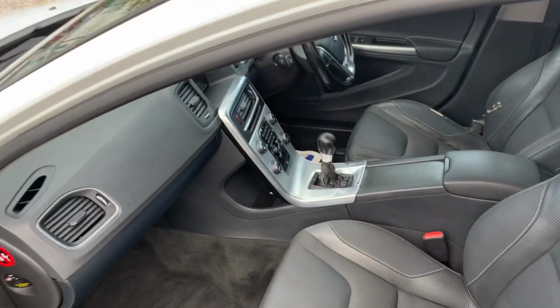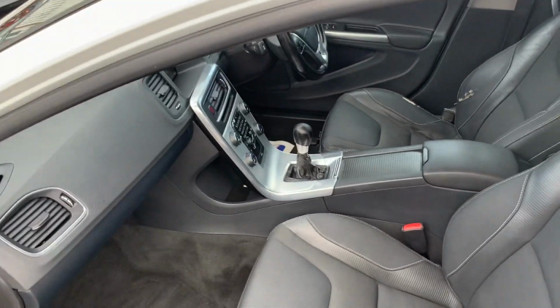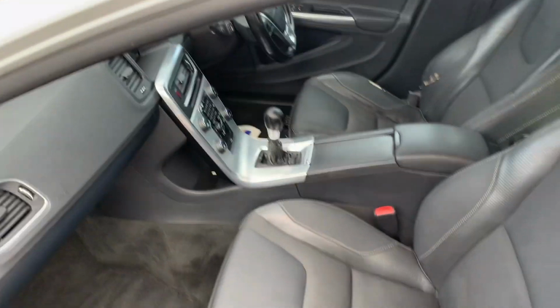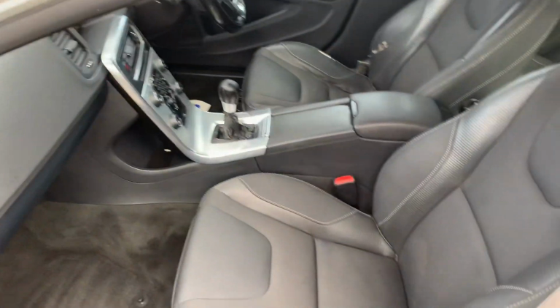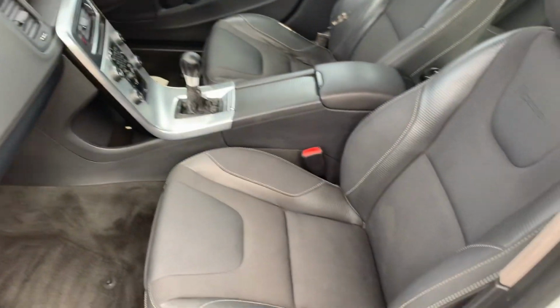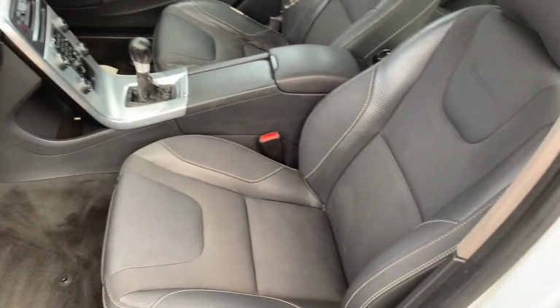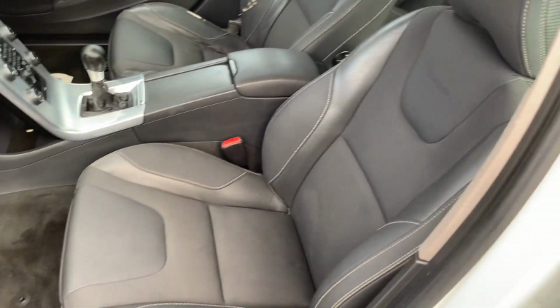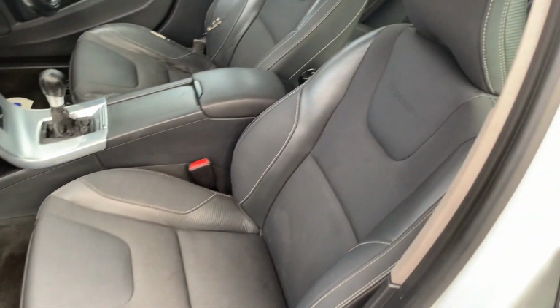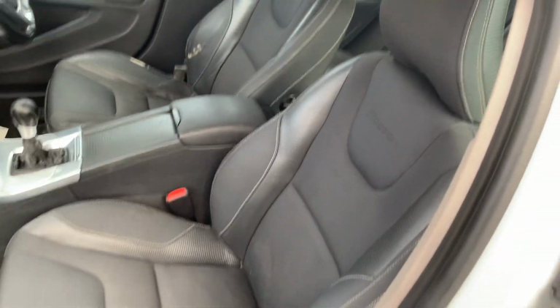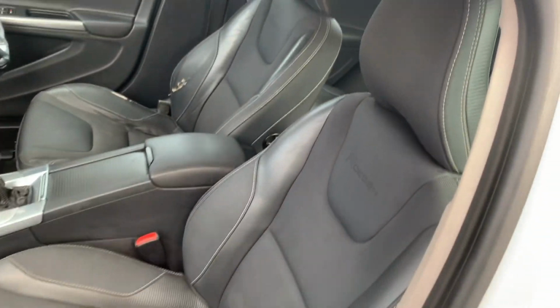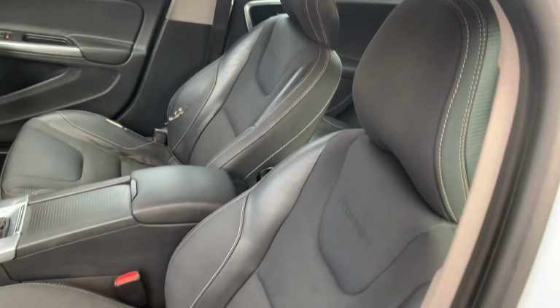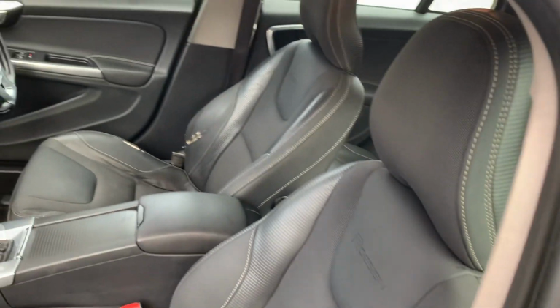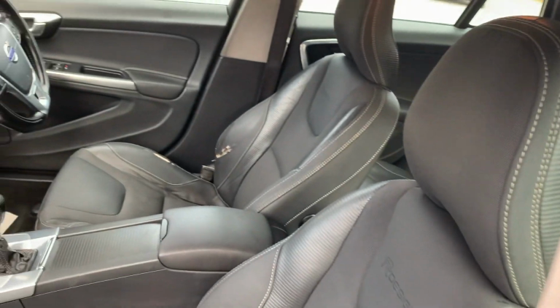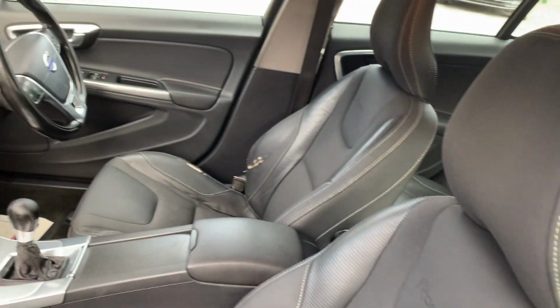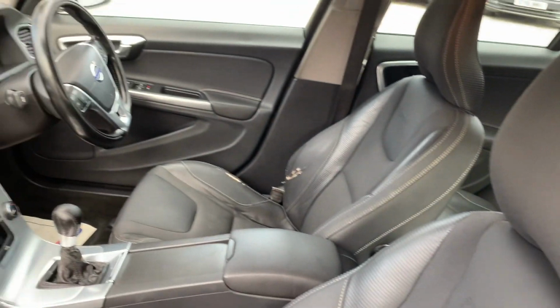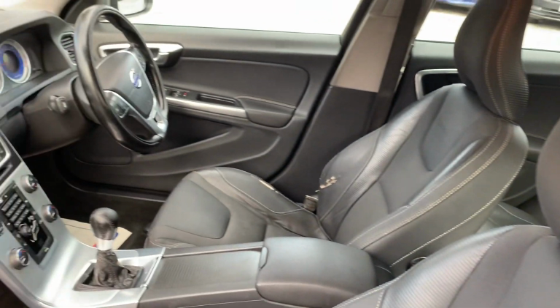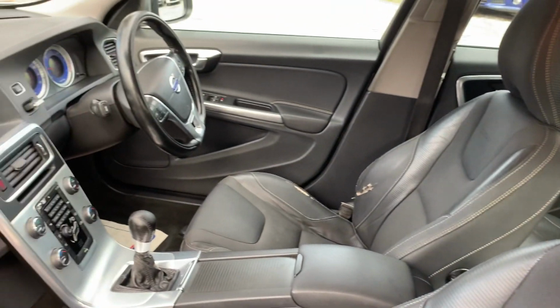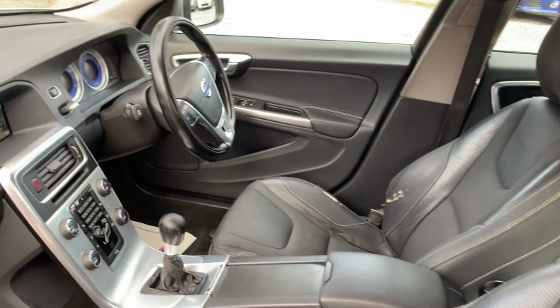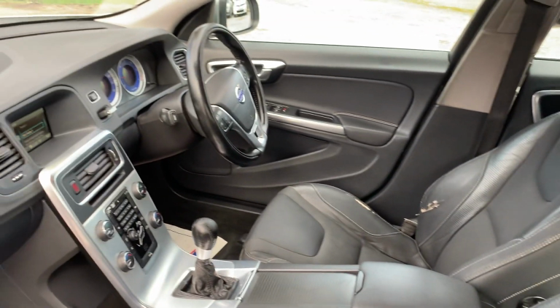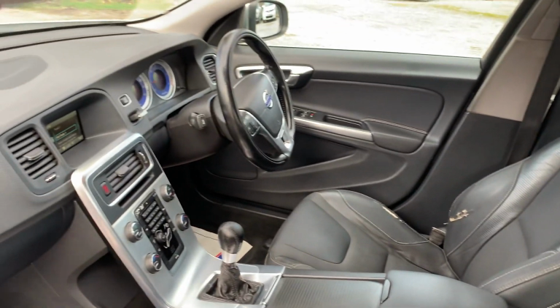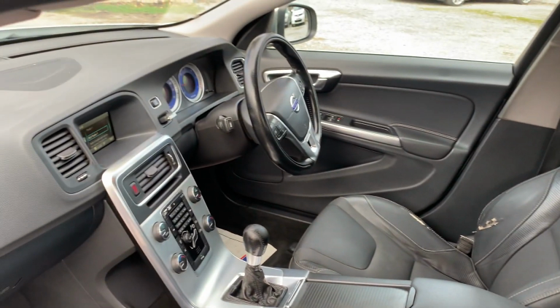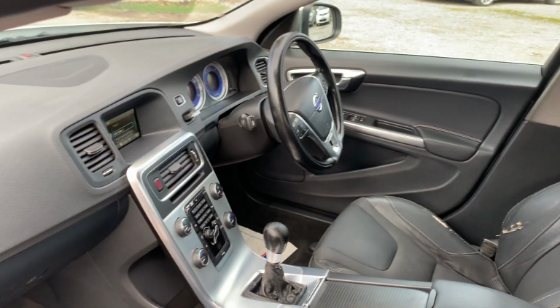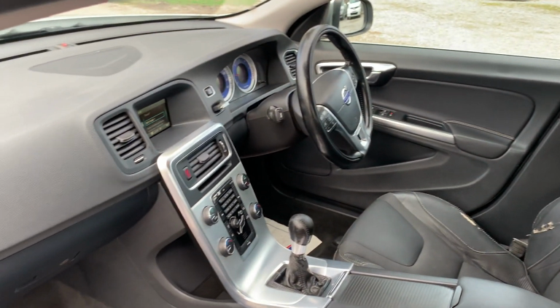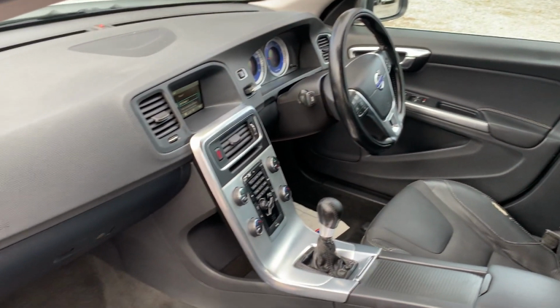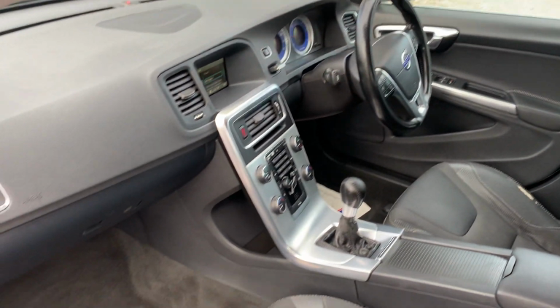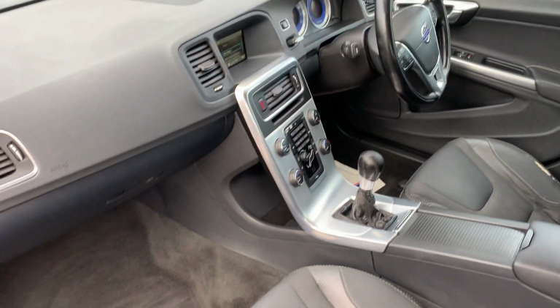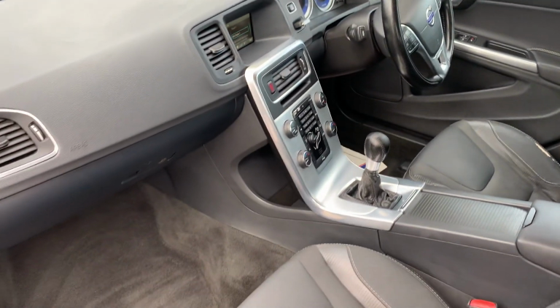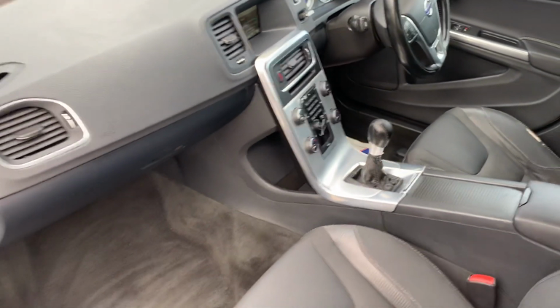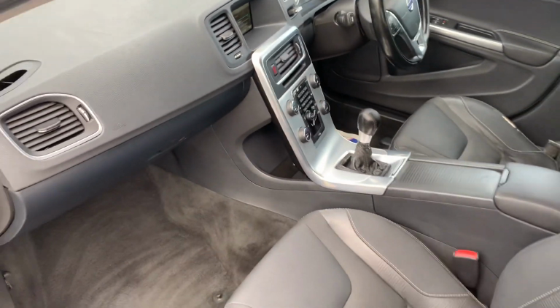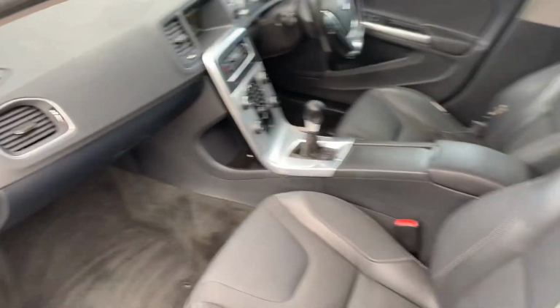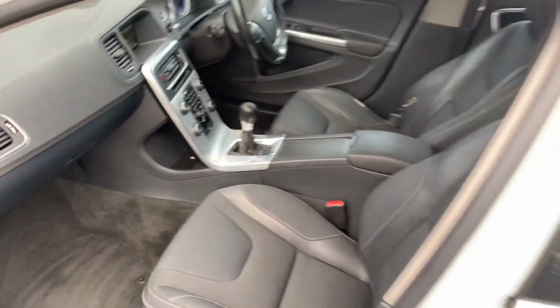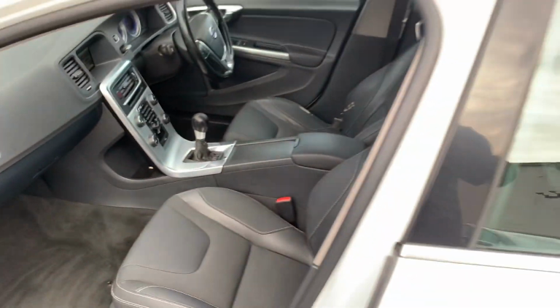Just to show you inside — there's a bit of driver's wear on the driver's seat, nothing major. Everything works as you'd expect from a Volvo.